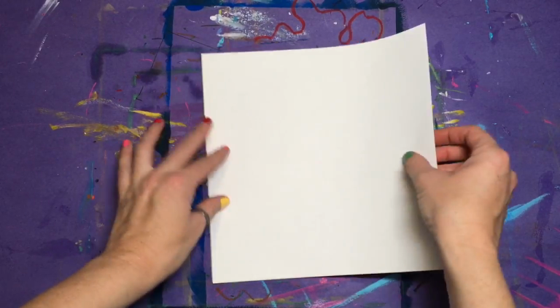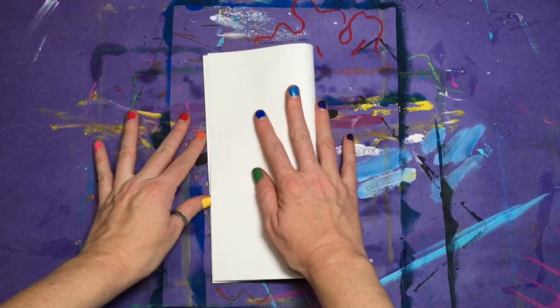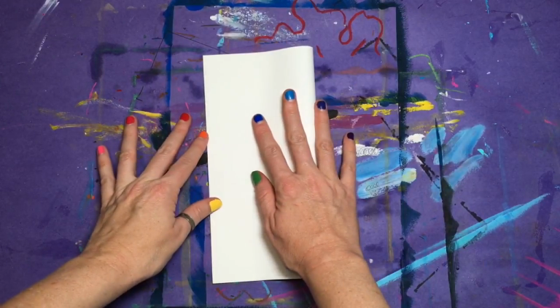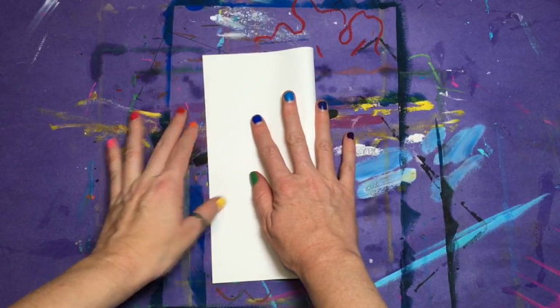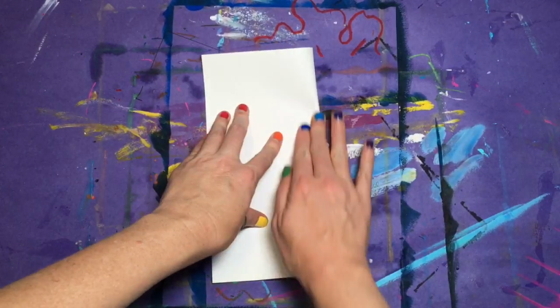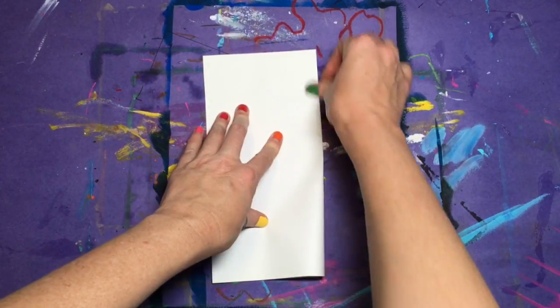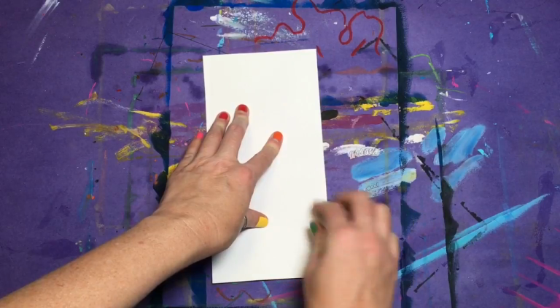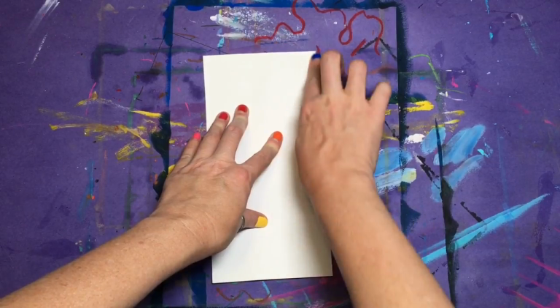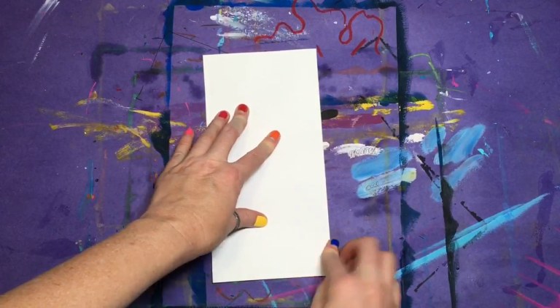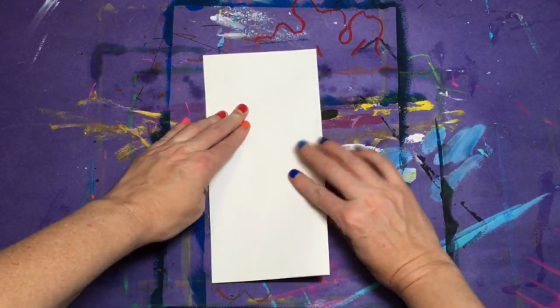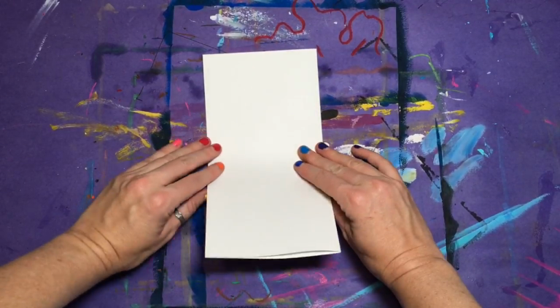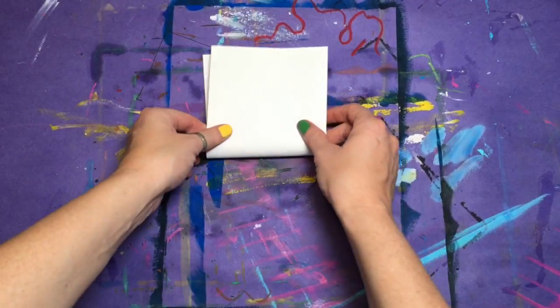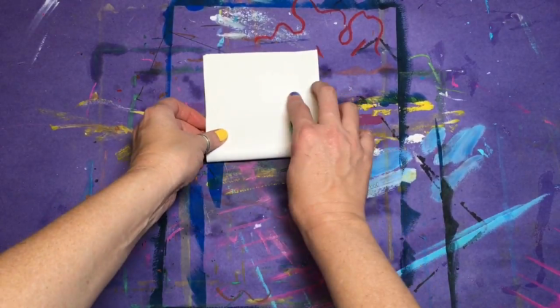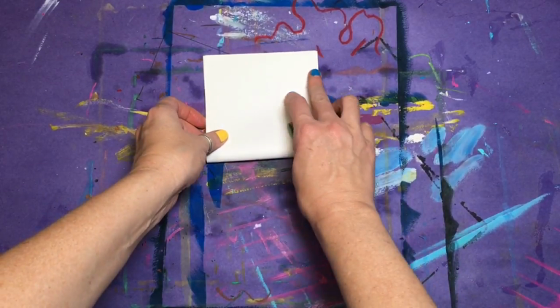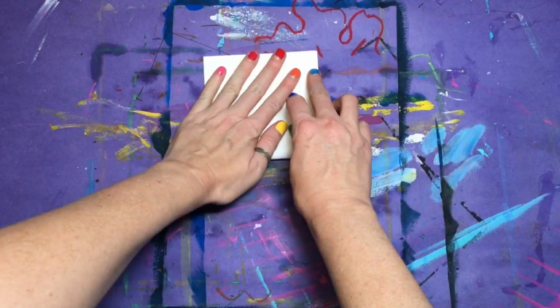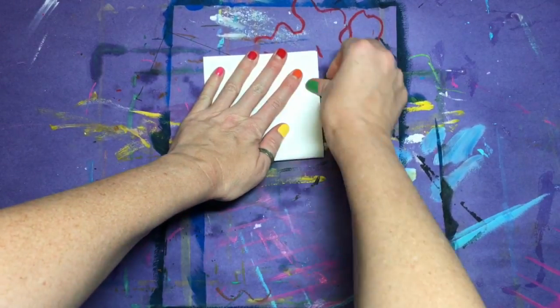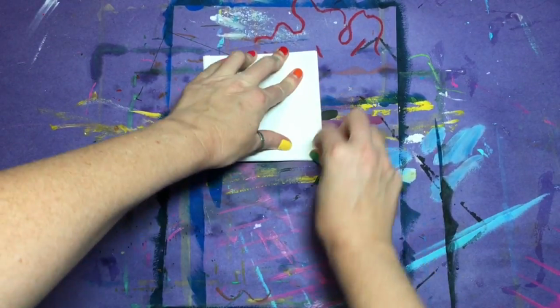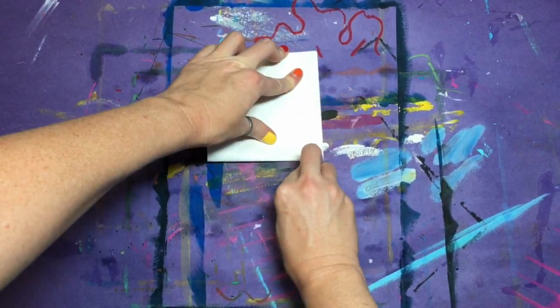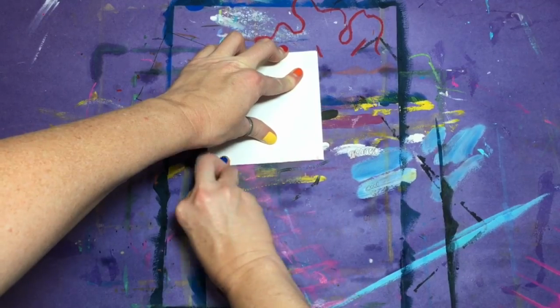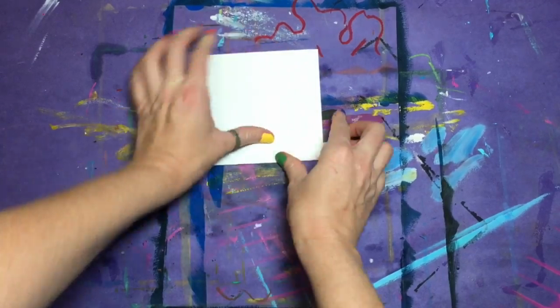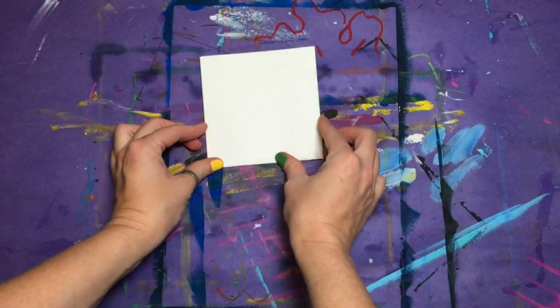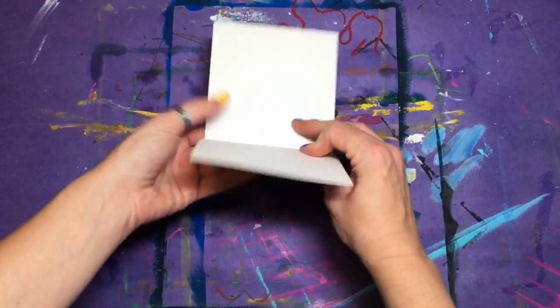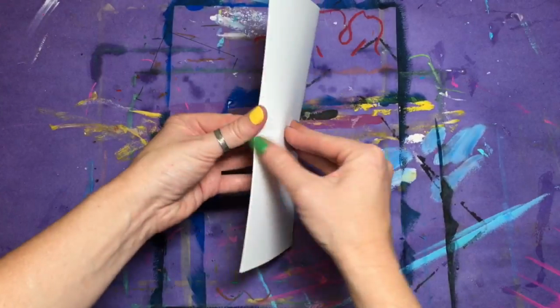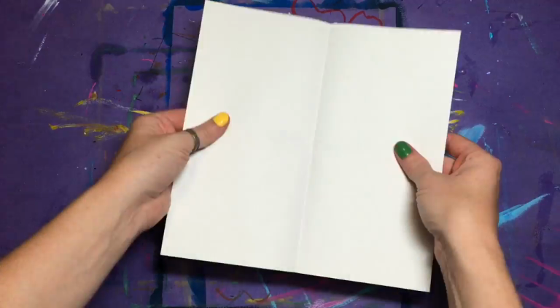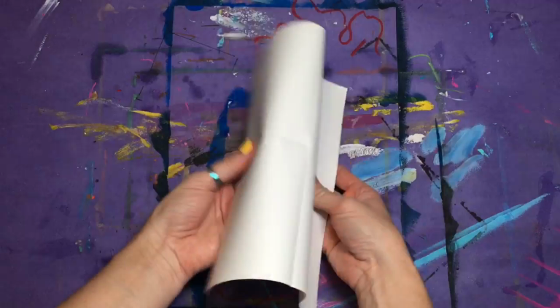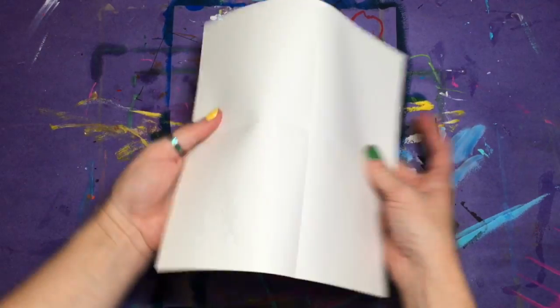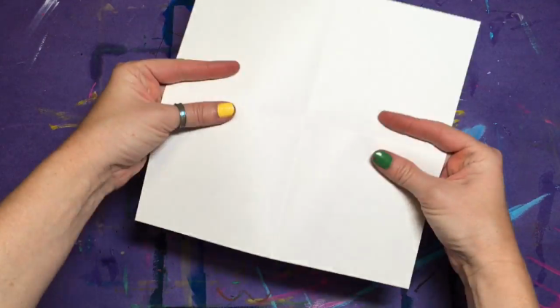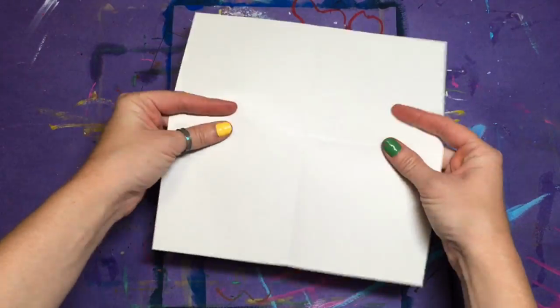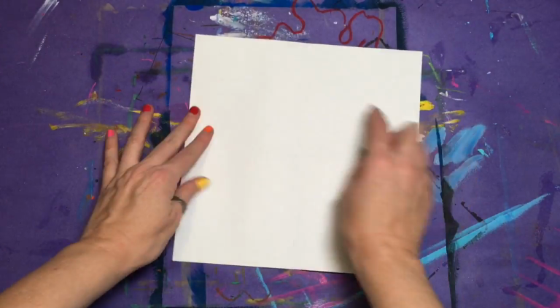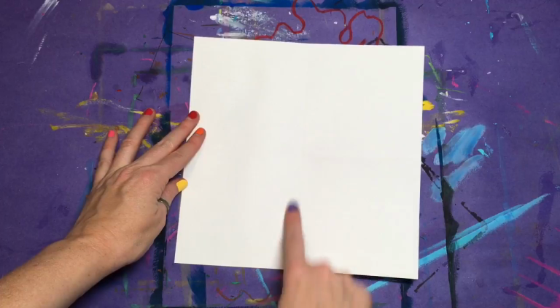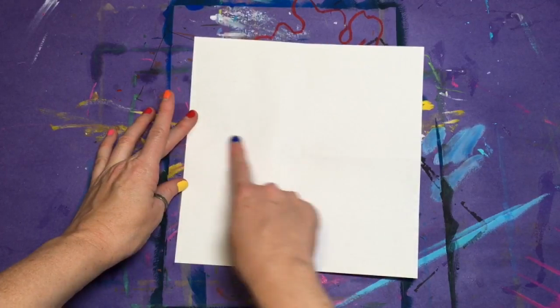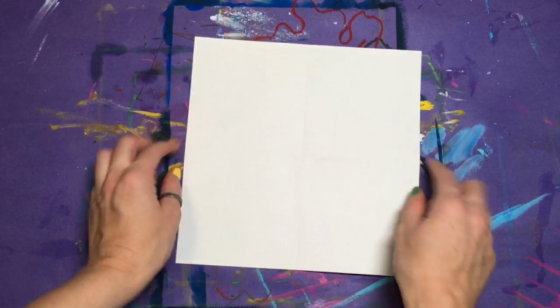Let's begin by folding the paper in half from side to side and then in half again from top to bottom. When it's open, you should have a plus sign. Each square will fit one letter, just like the layout of Robert Indiana's Love image.